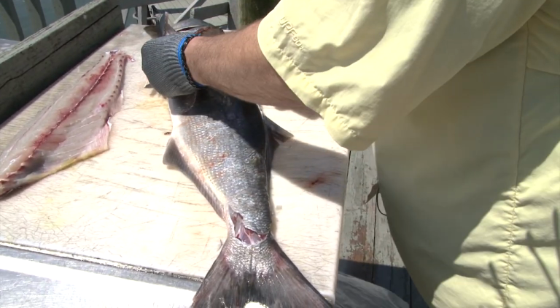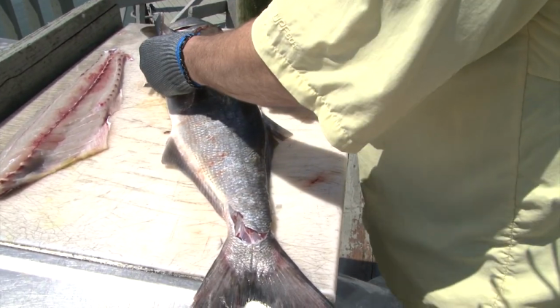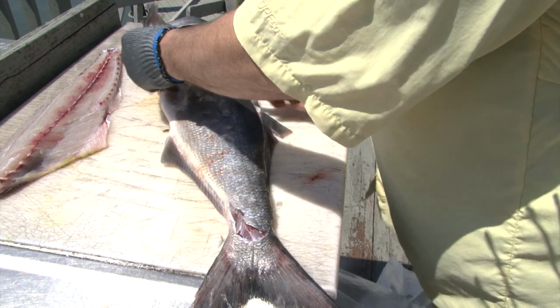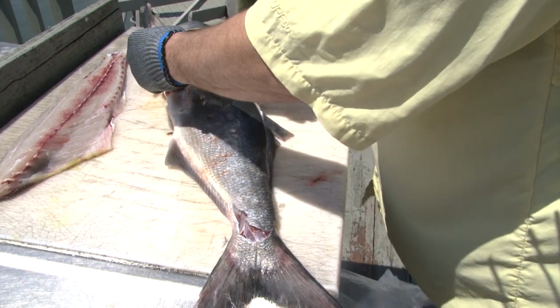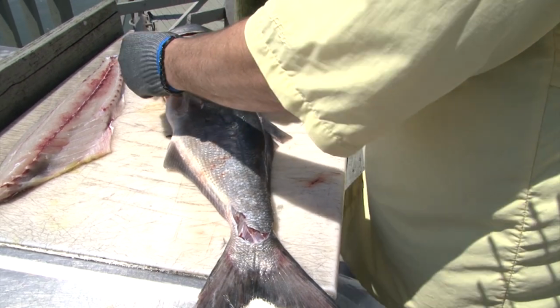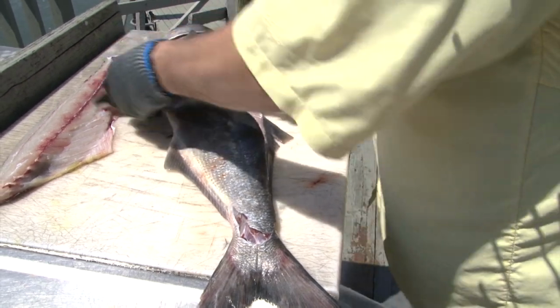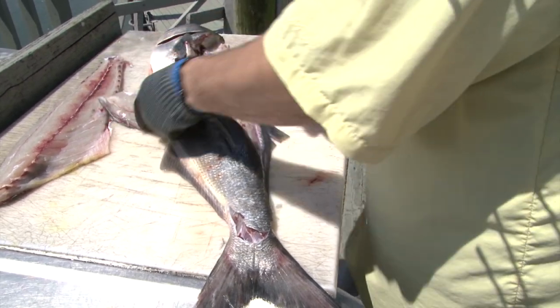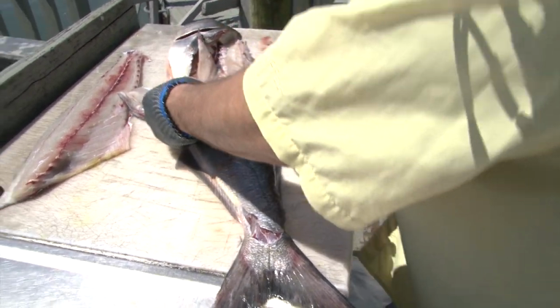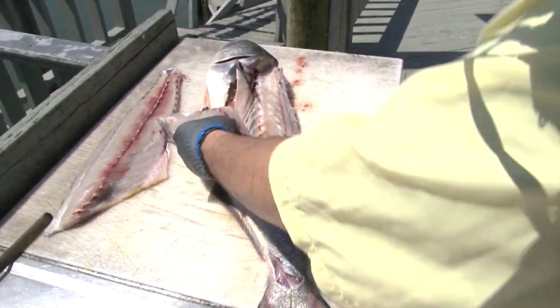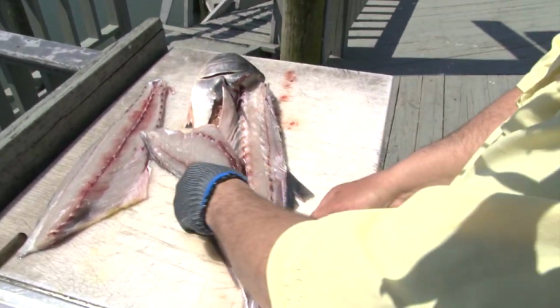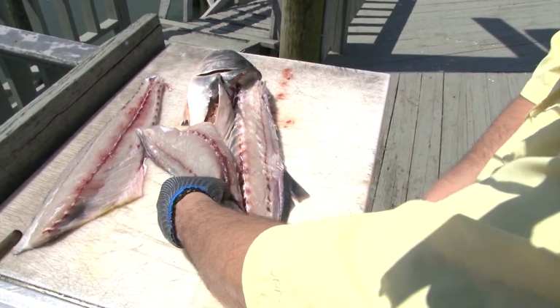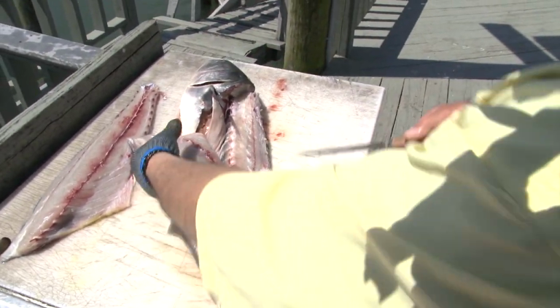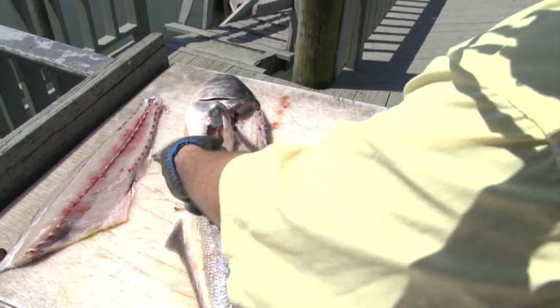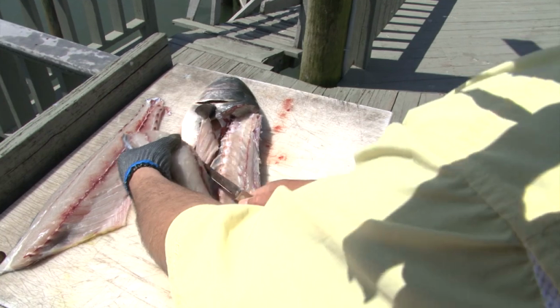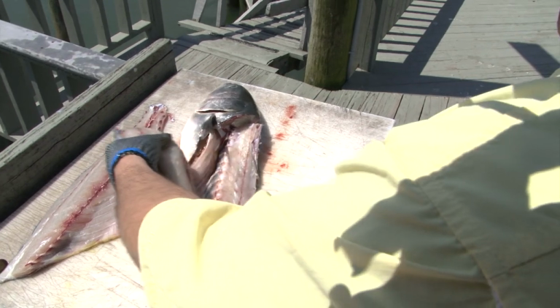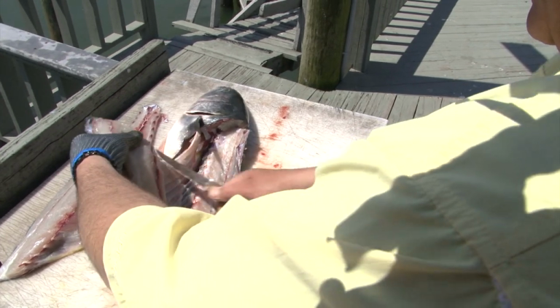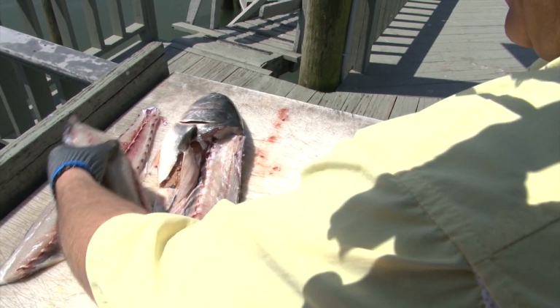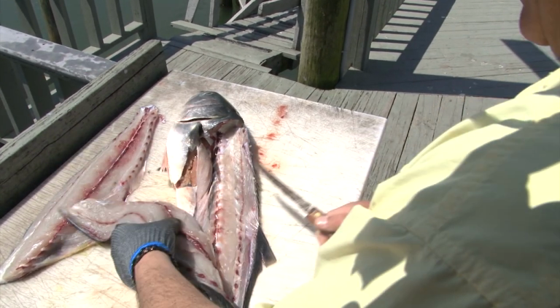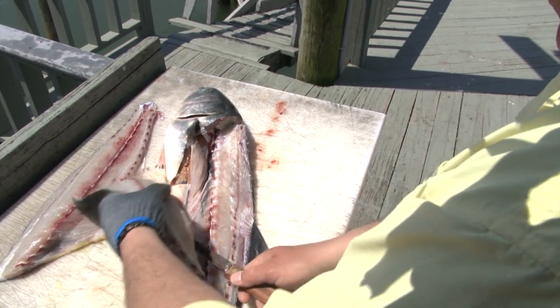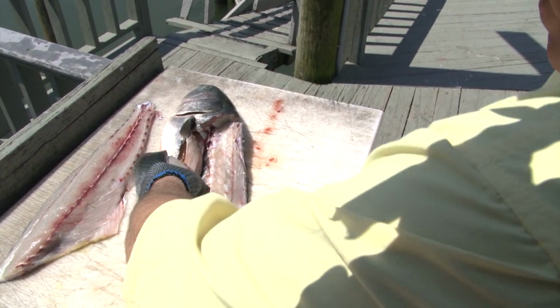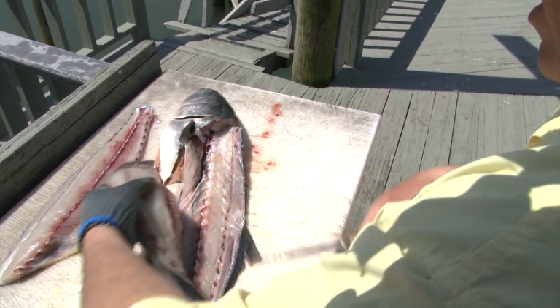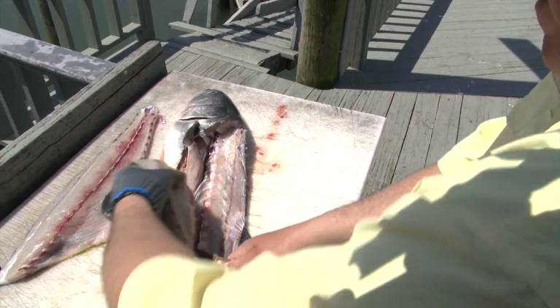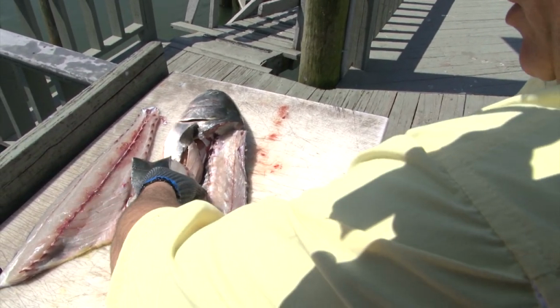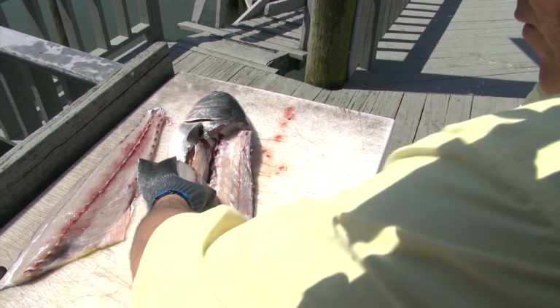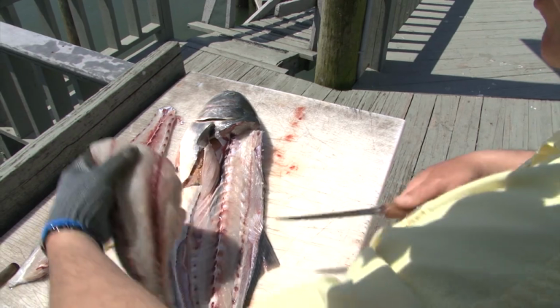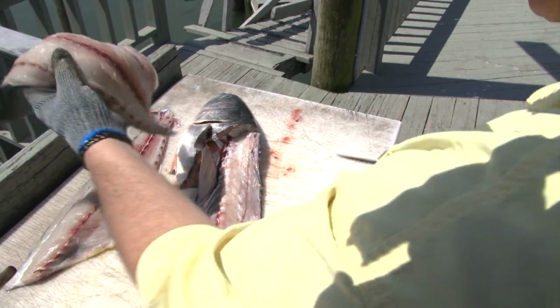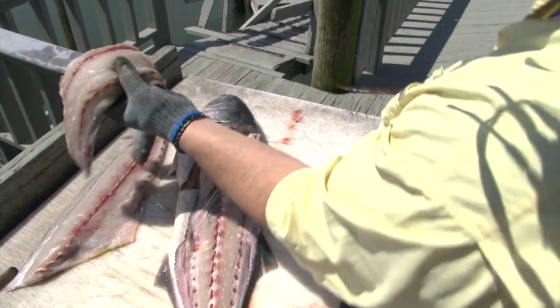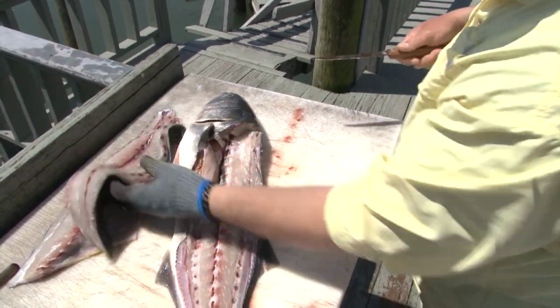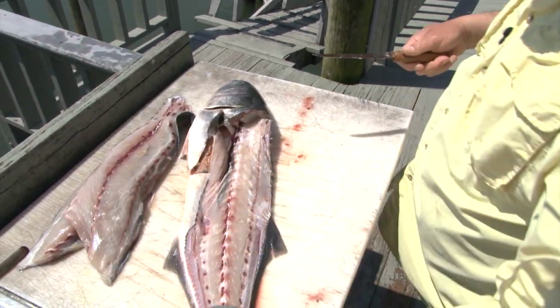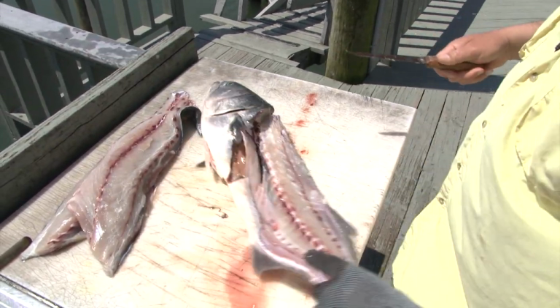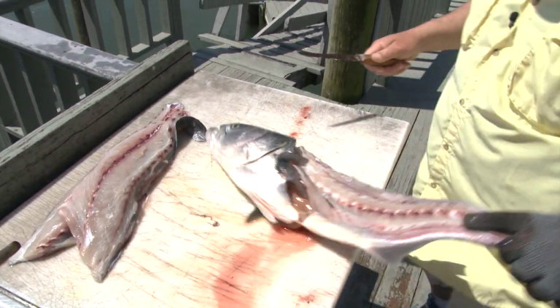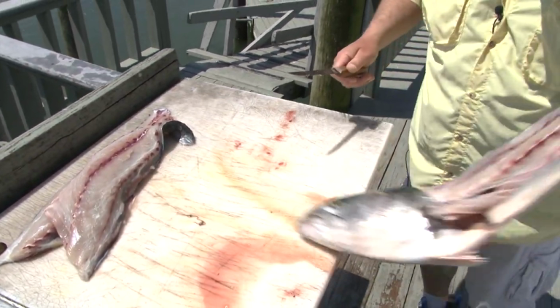This one I actually cut the rib, but that's okay — you can always just cut it out afterwards. This knife might be a little bit small for what I need, but there you go. Here's your filleted bluefish.